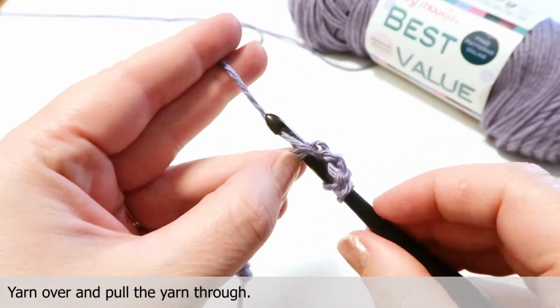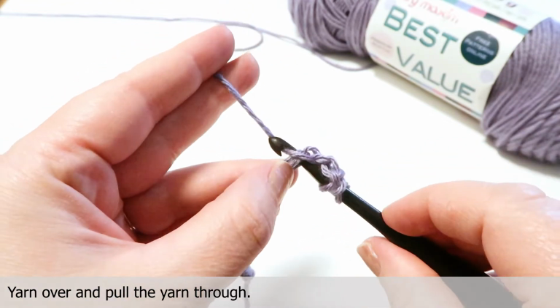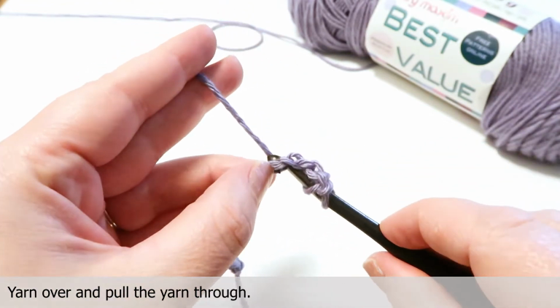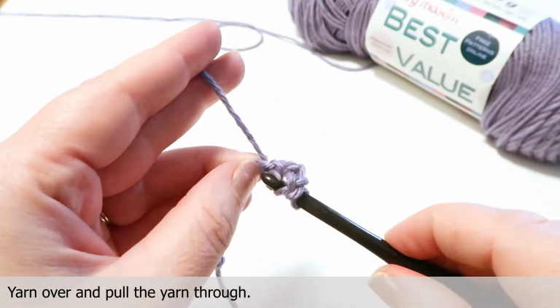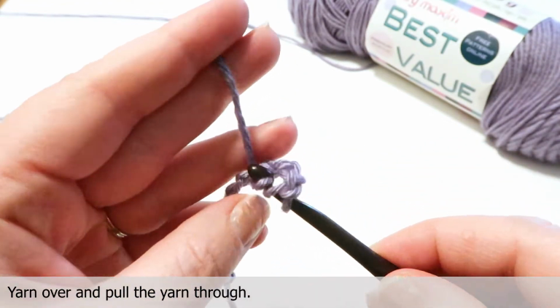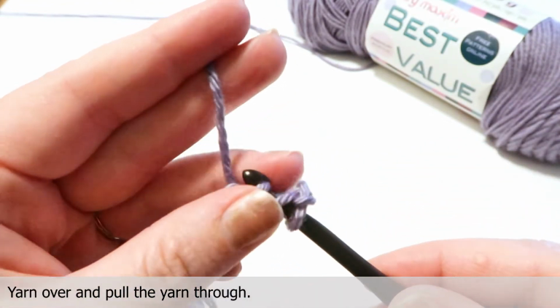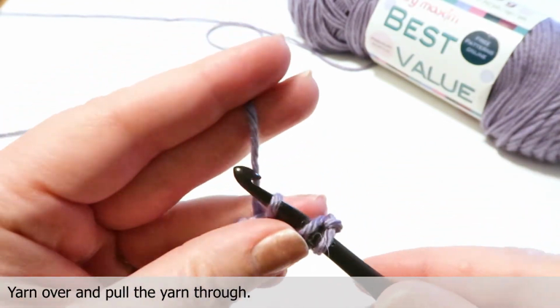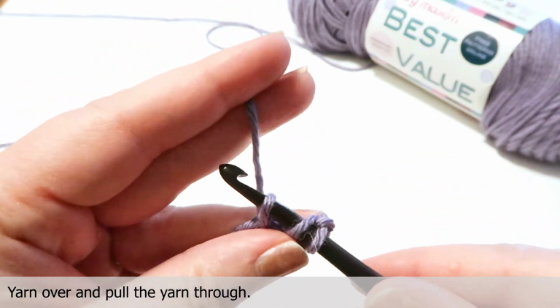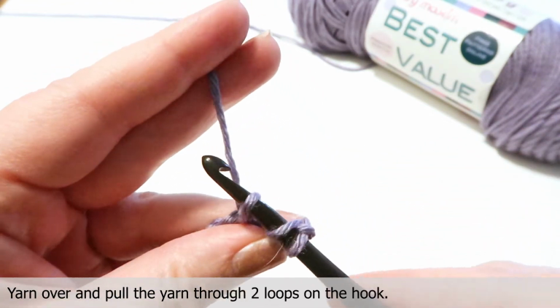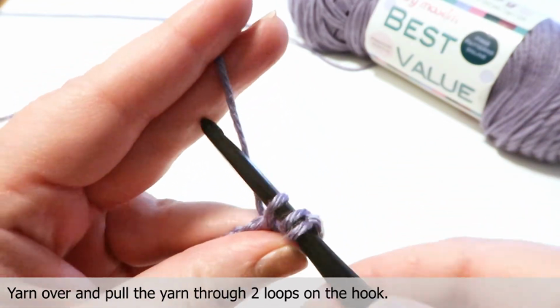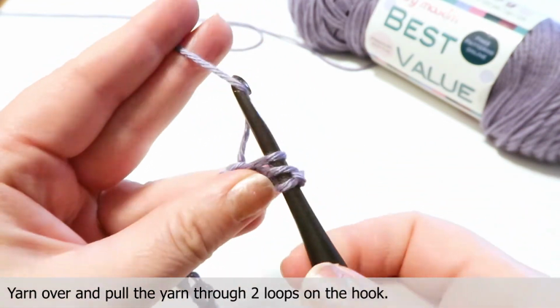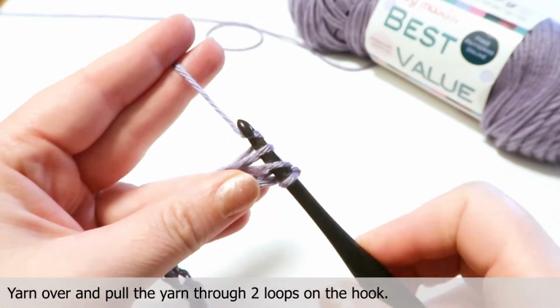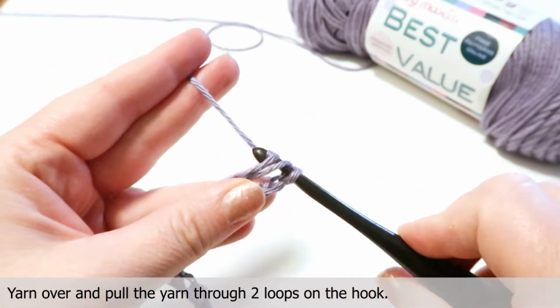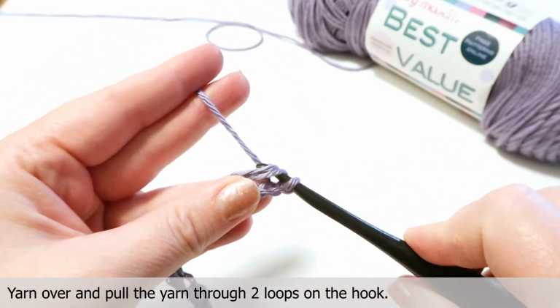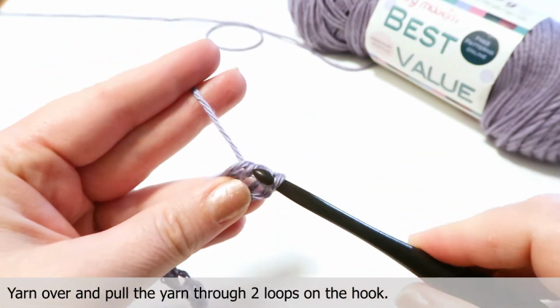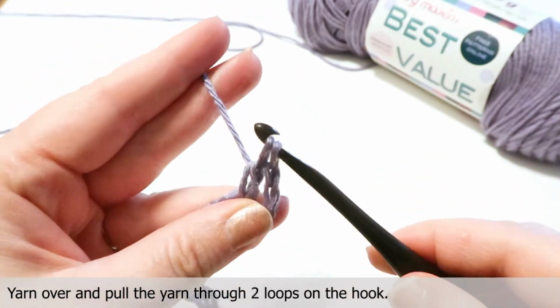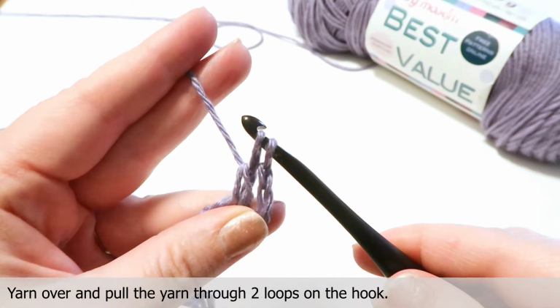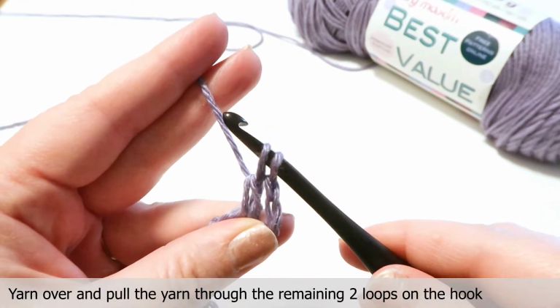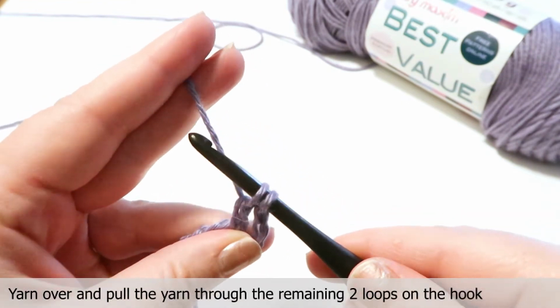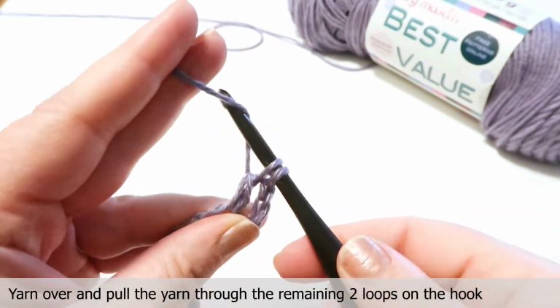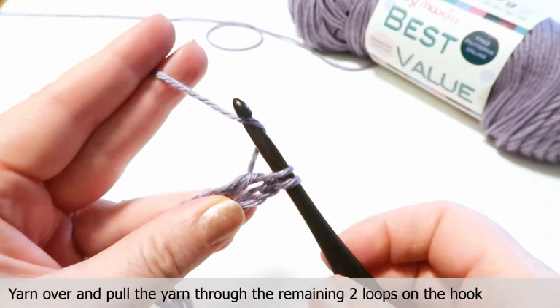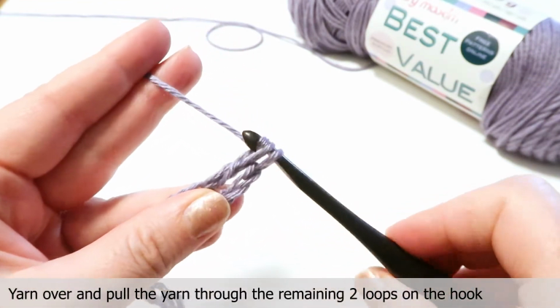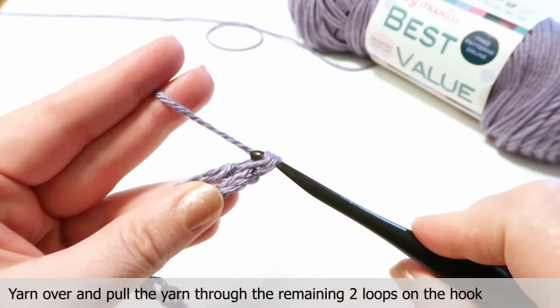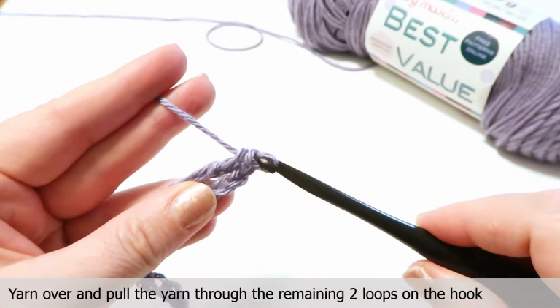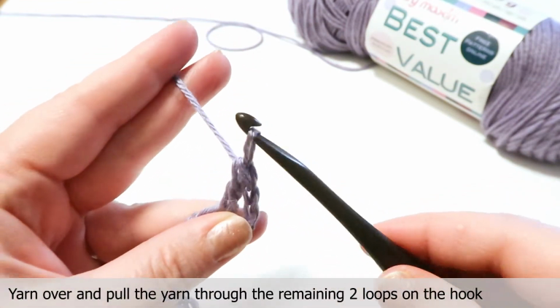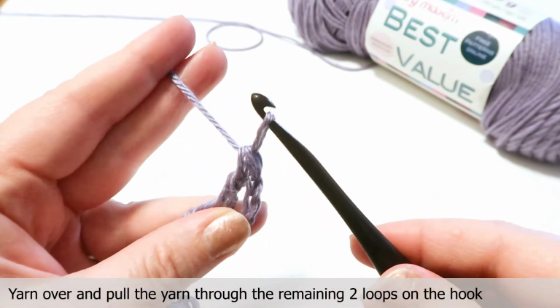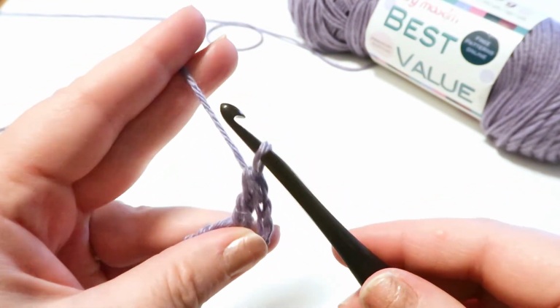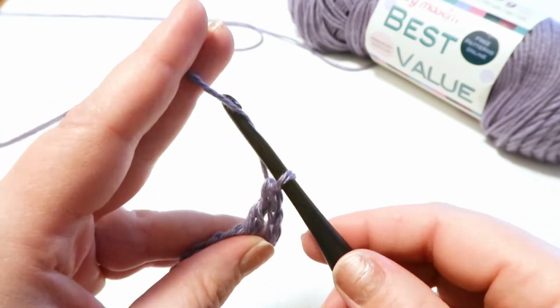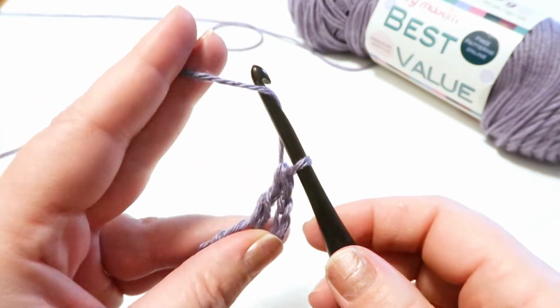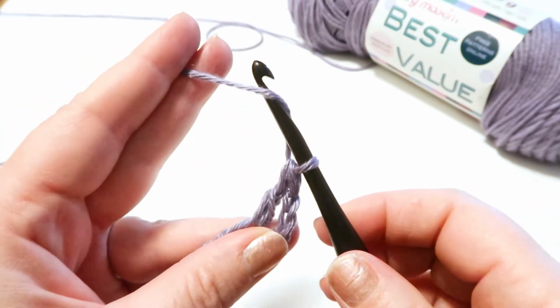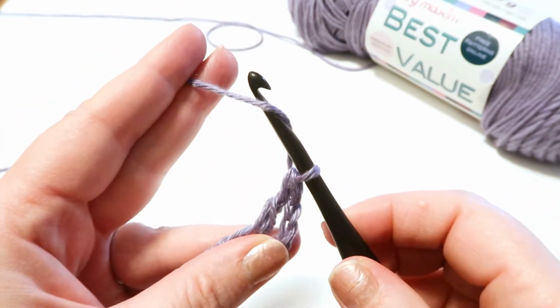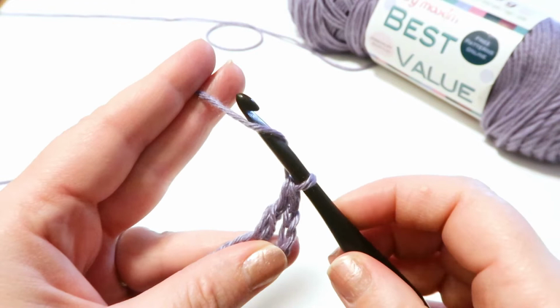Now yarn over and pull the yarn through, then yarn over and pull through two loops, yarn over and pull through the two remaining loops on the hook. Let's try this again.